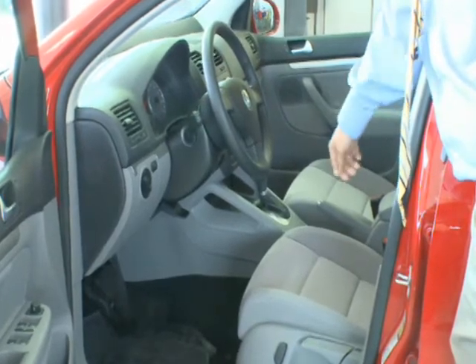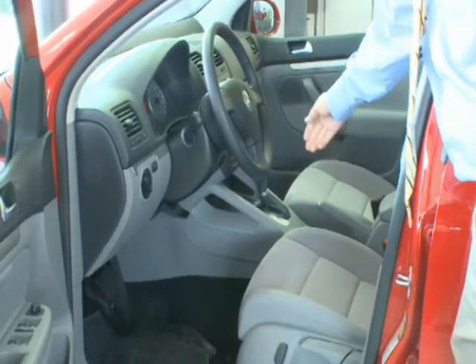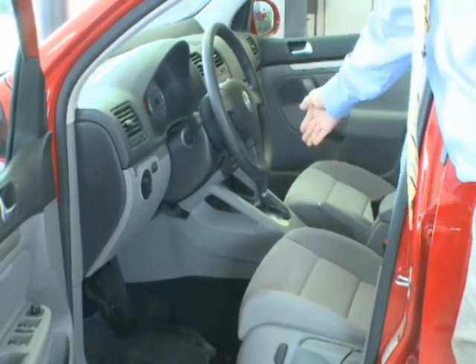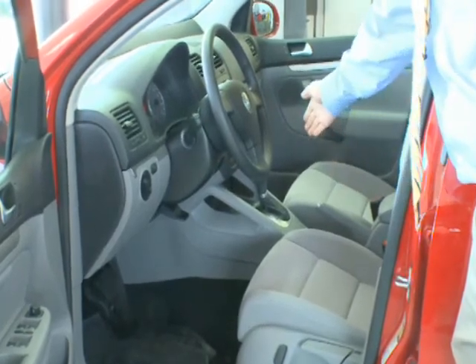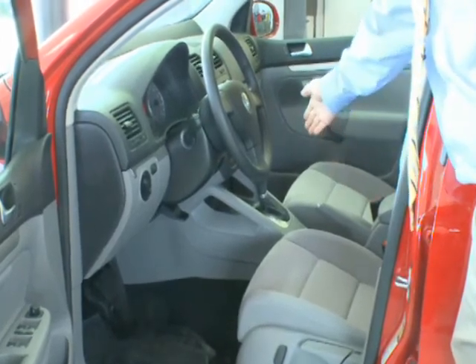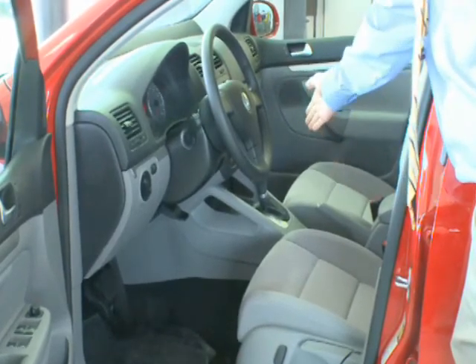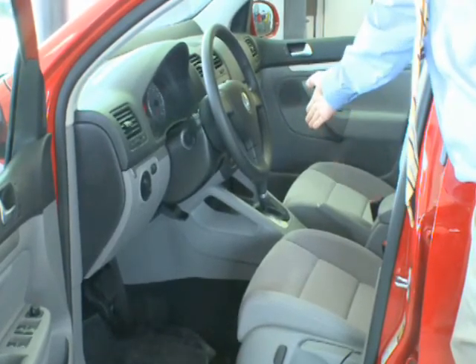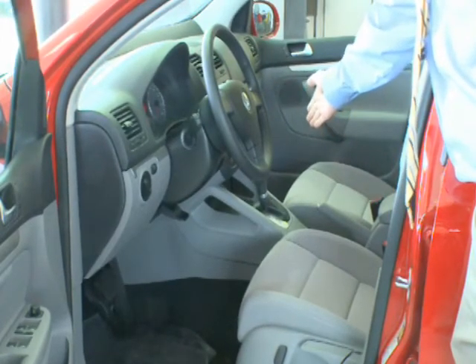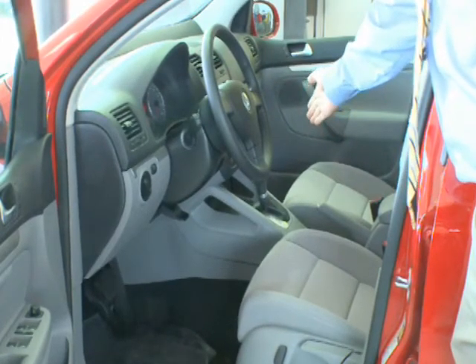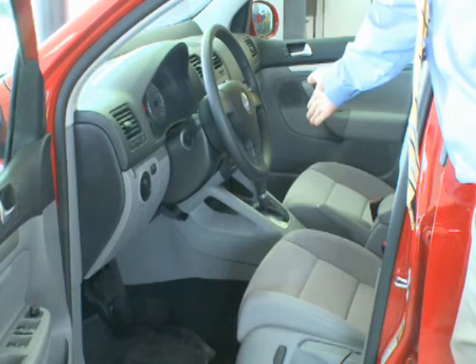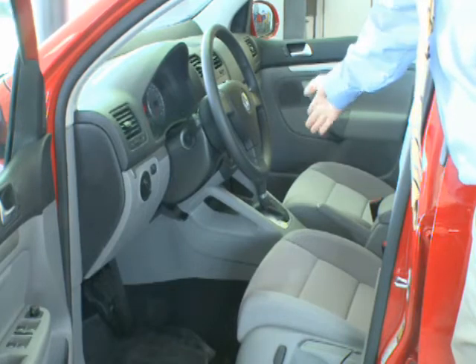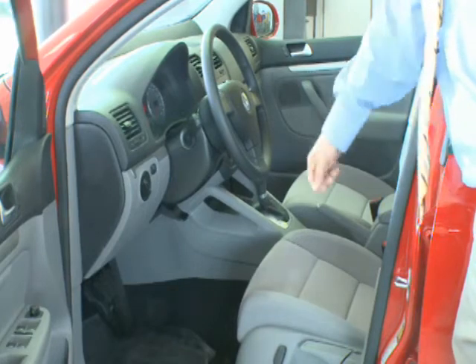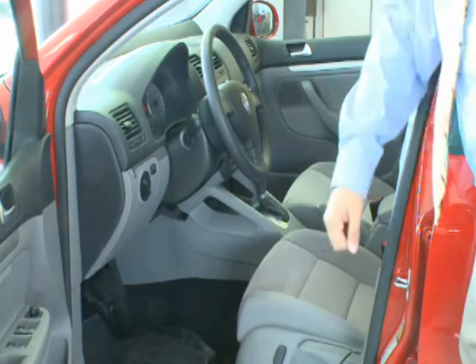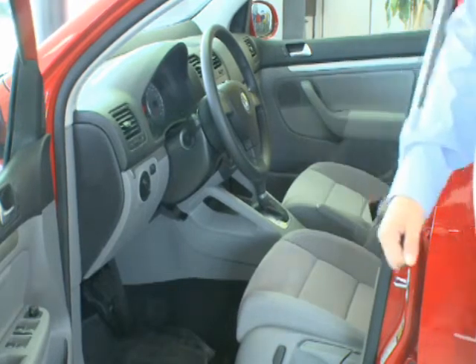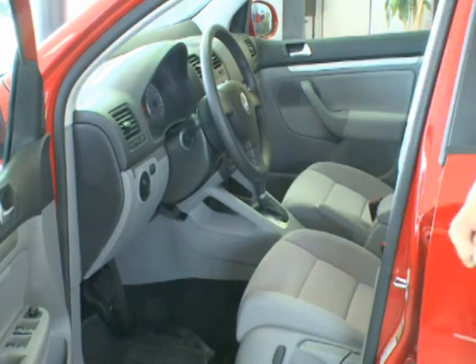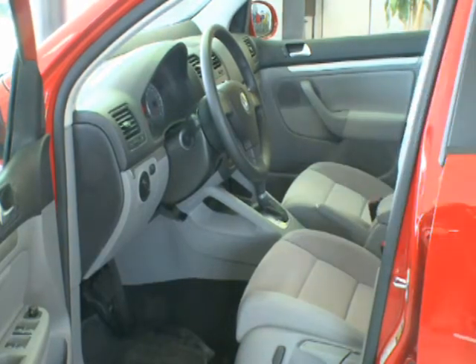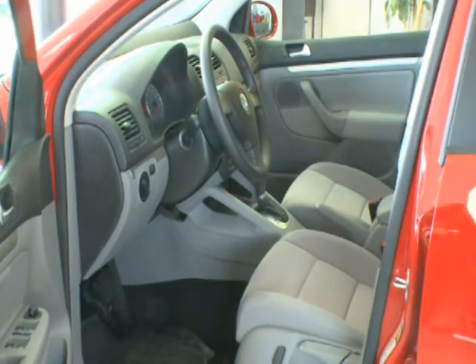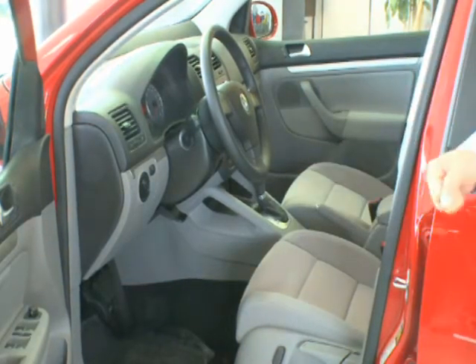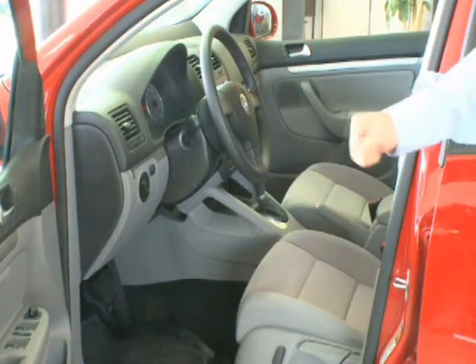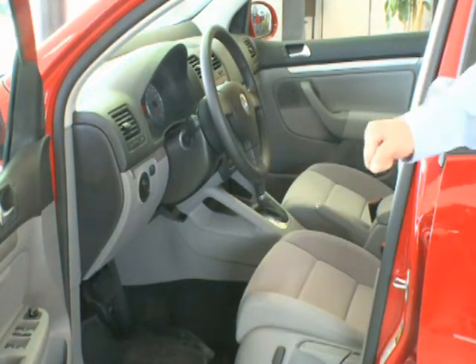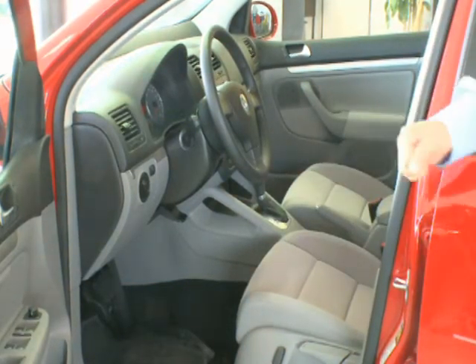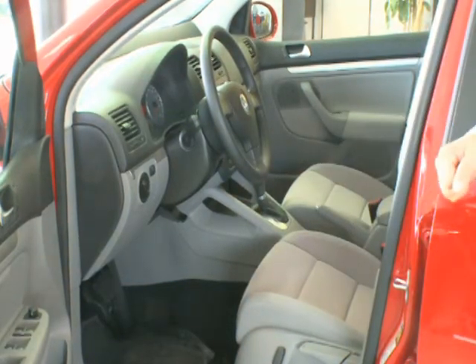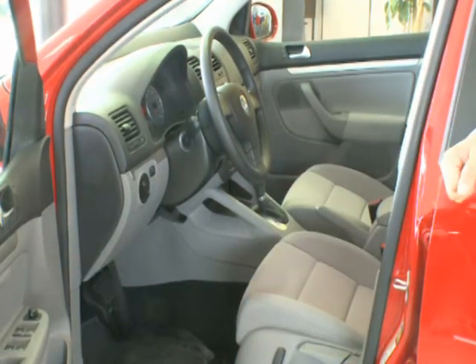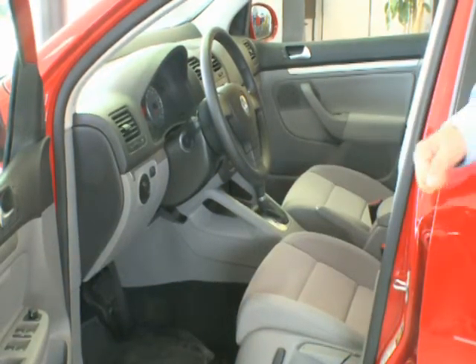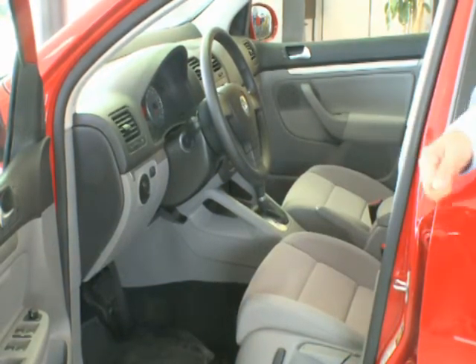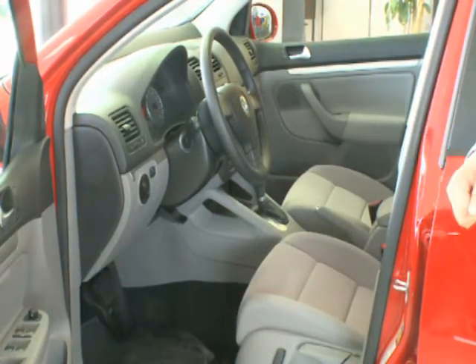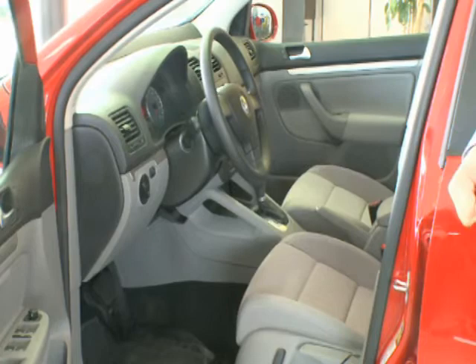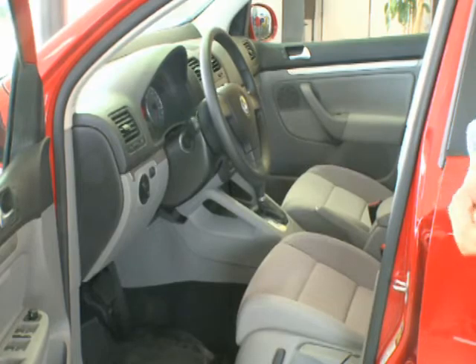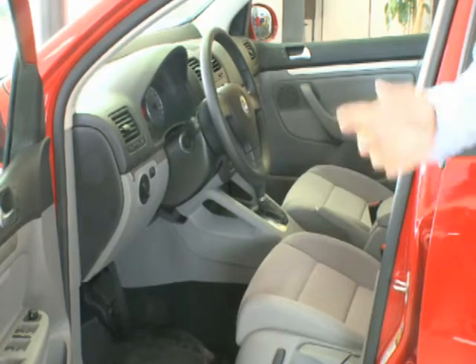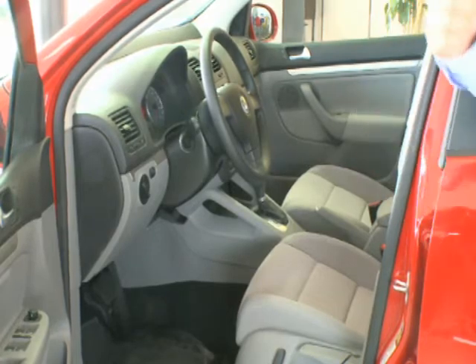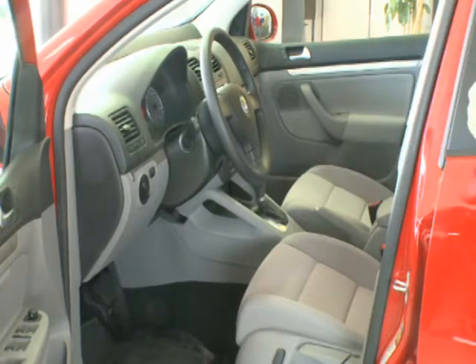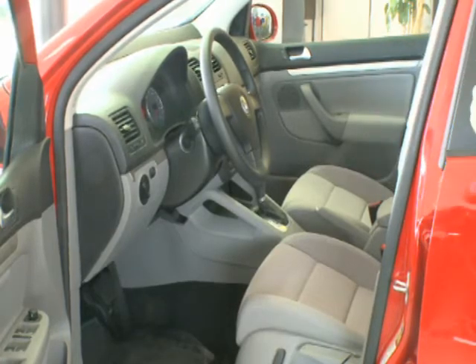It does come in a five-speed manual or a six-speed automatic featuring Tiptronic, allowing you to drive it like a manual, bump it through the gears, or sport mode to hold it in gear as you're driving up to Tahoe.